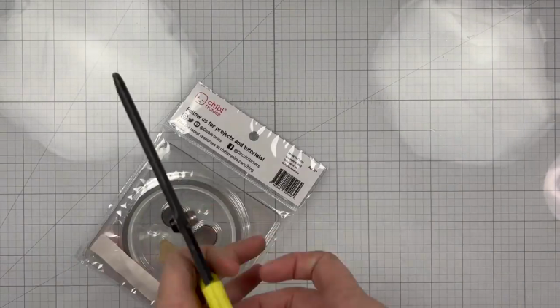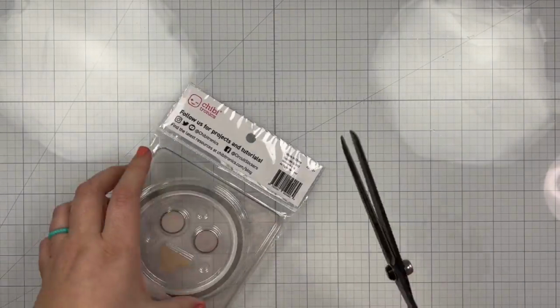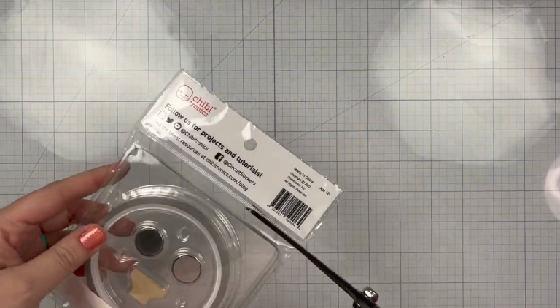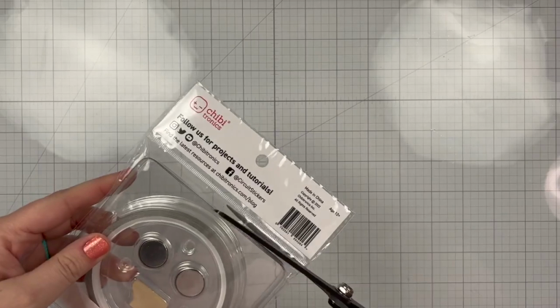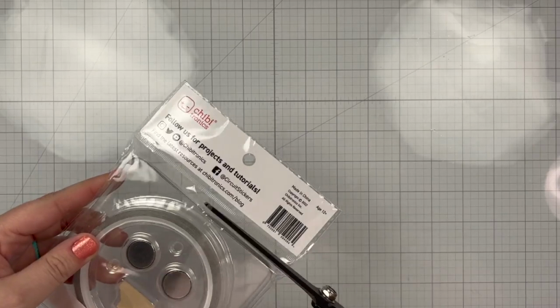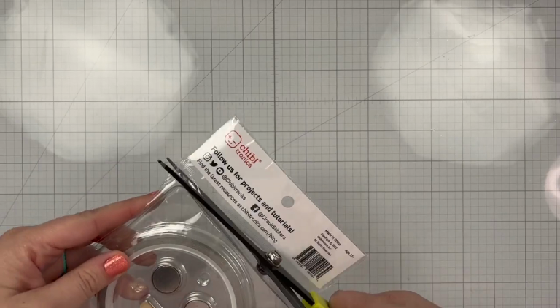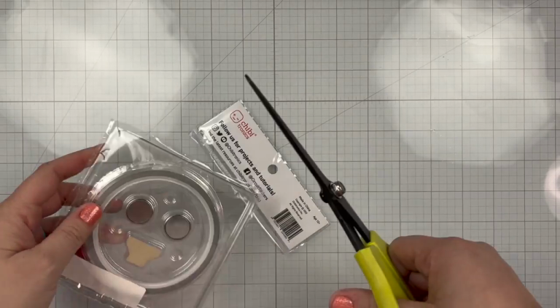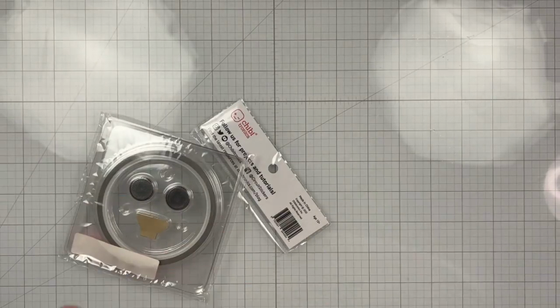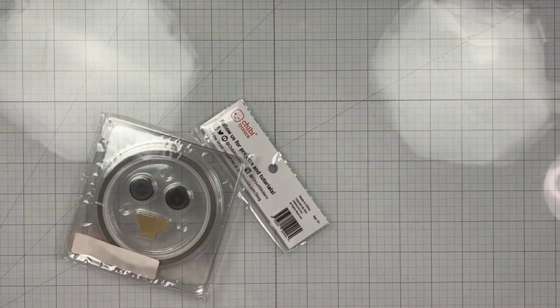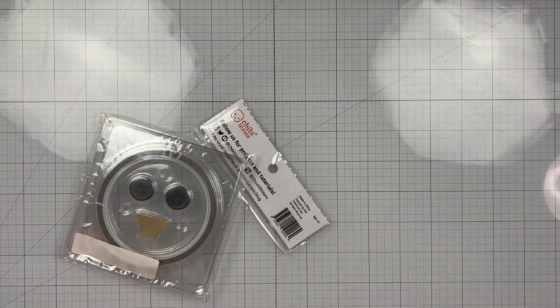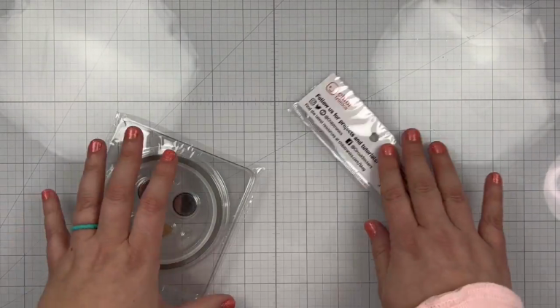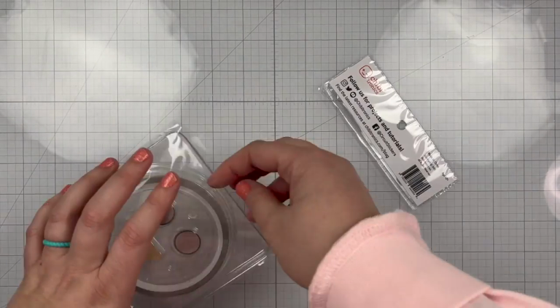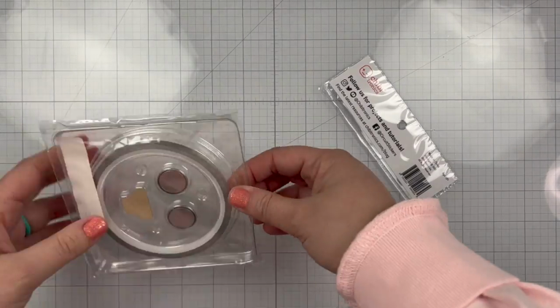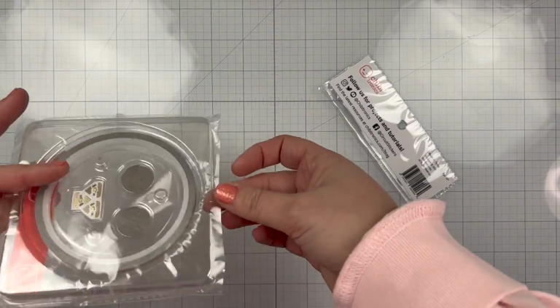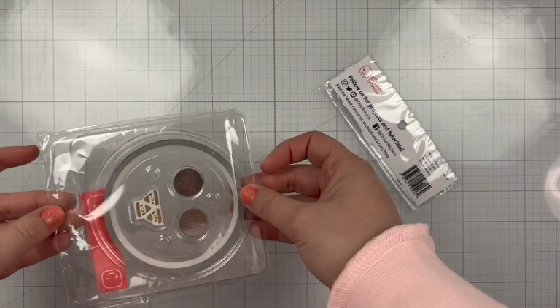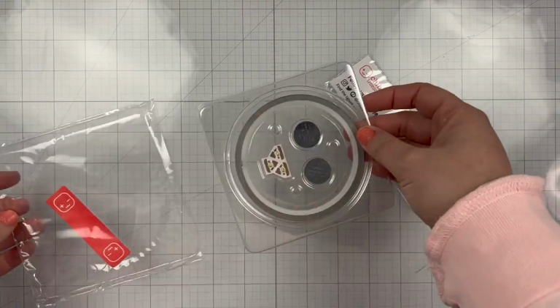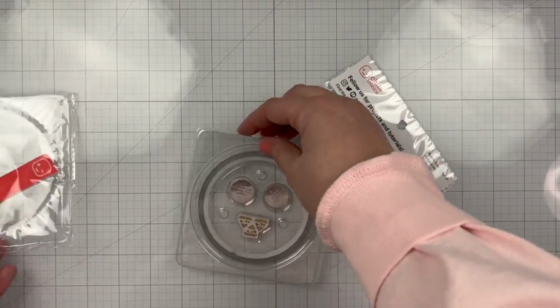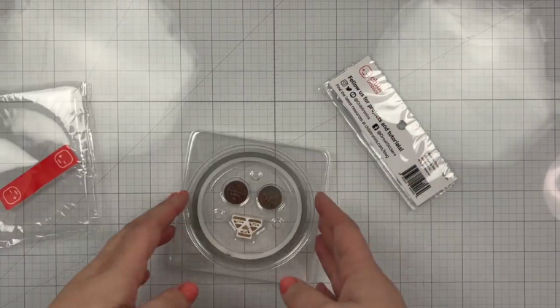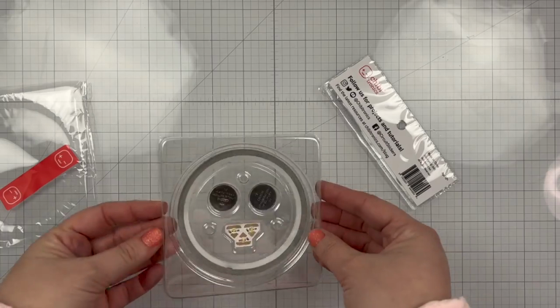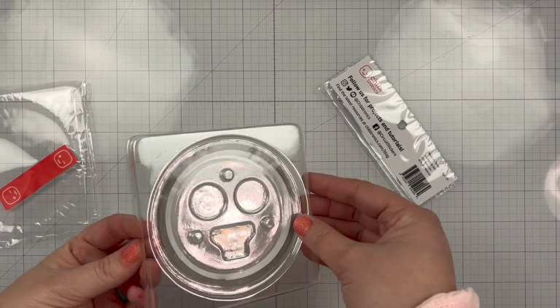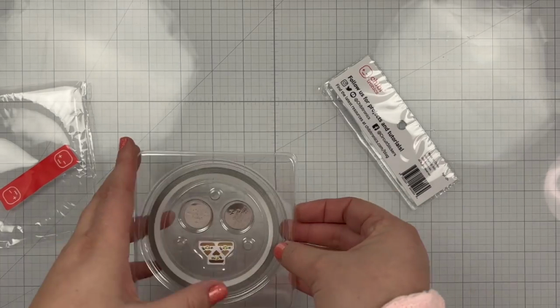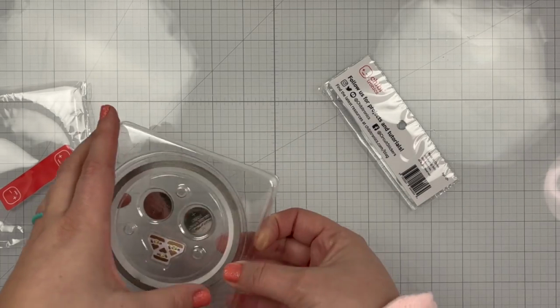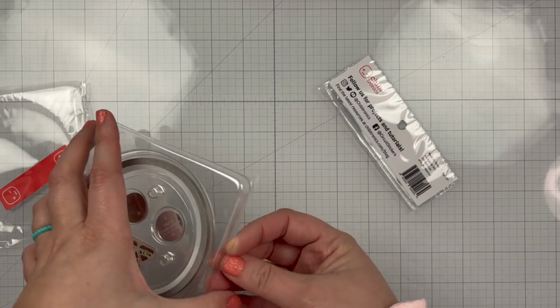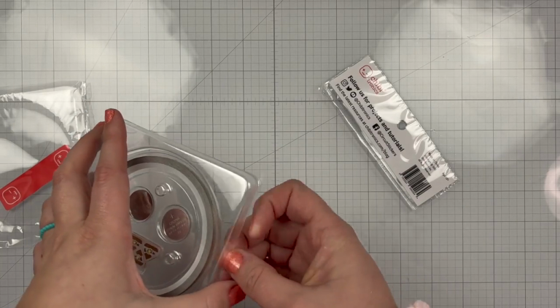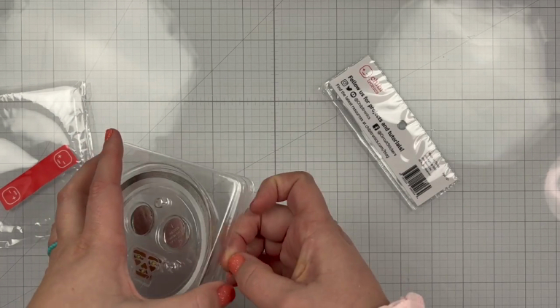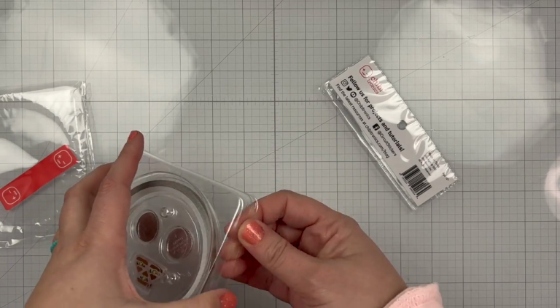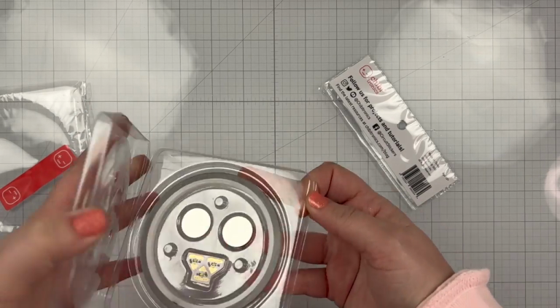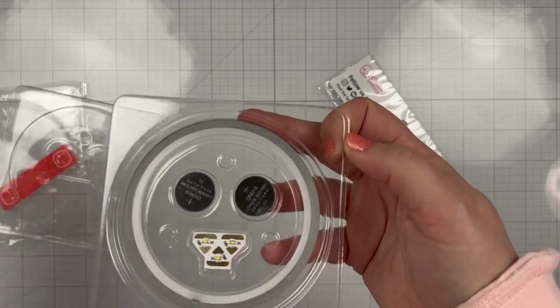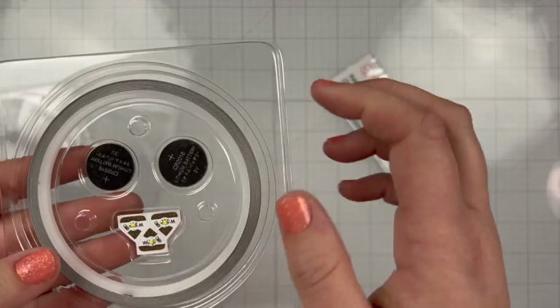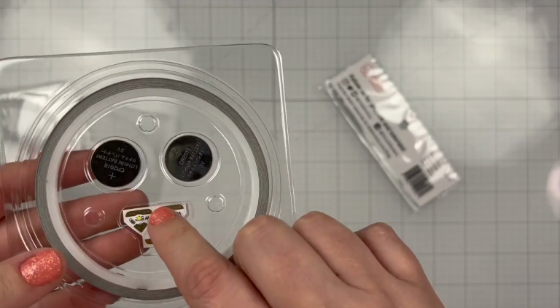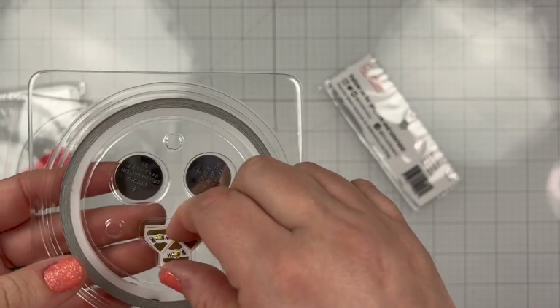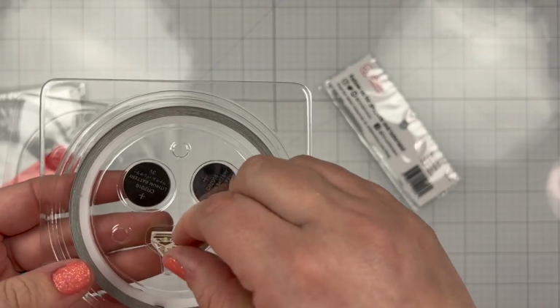I have already done all the work on my card before recording. So this is just a video on how I used the Craft with Light kit to make my light up card for the Instagram hop.